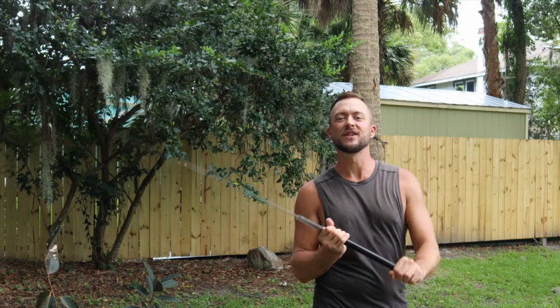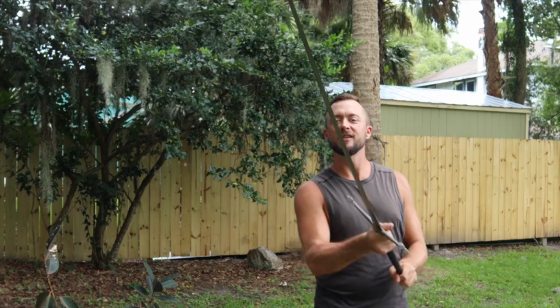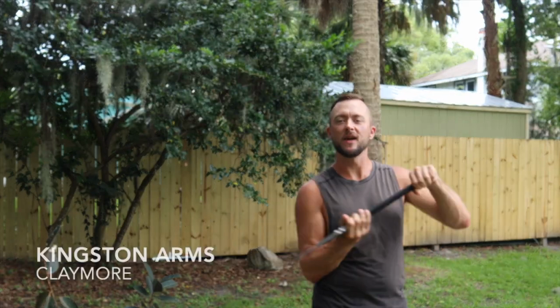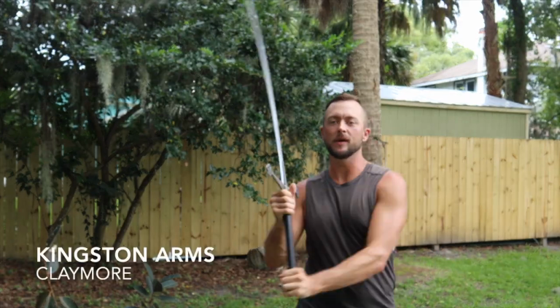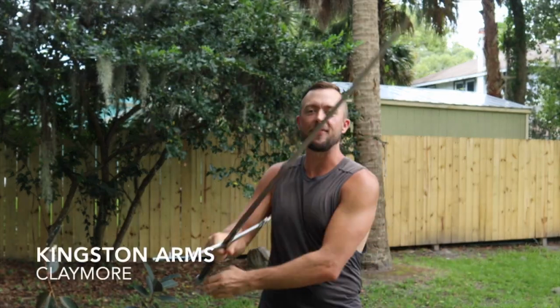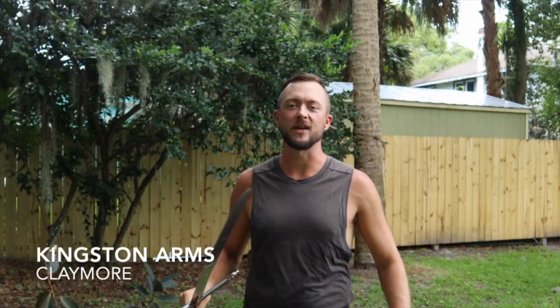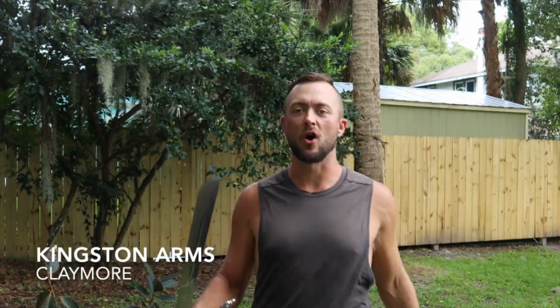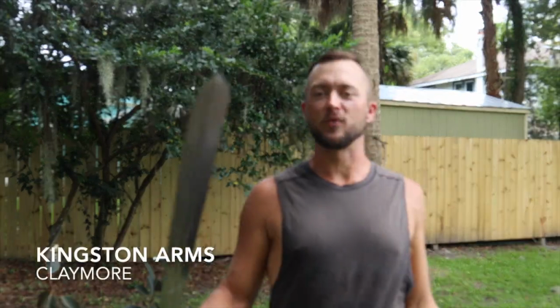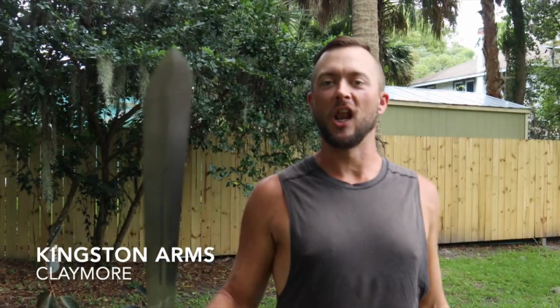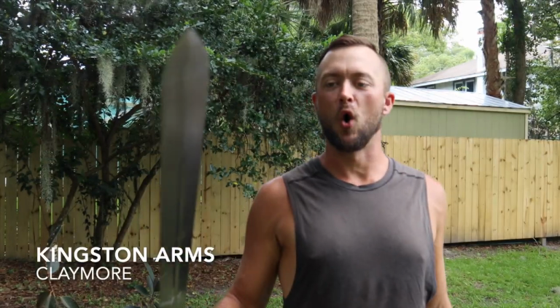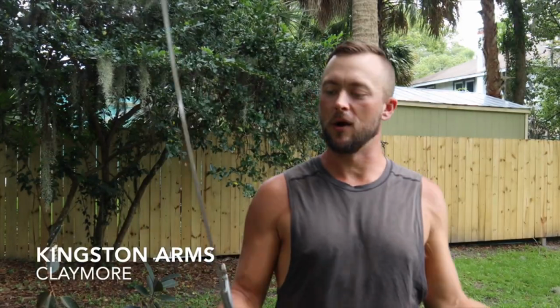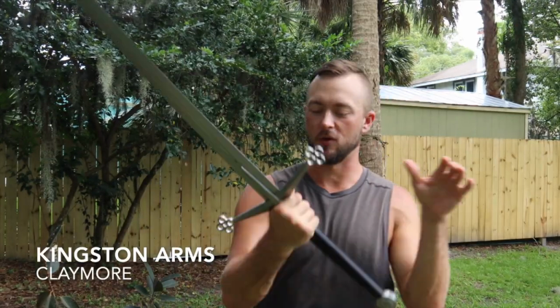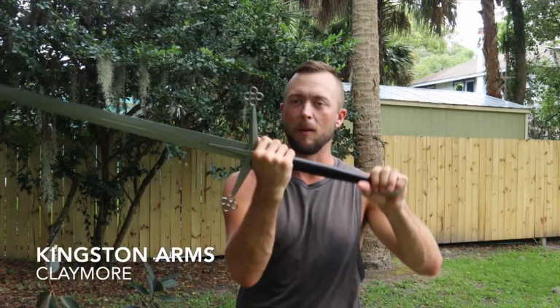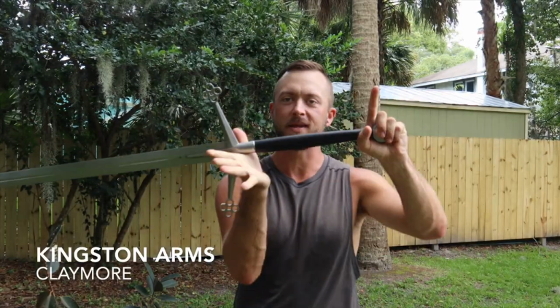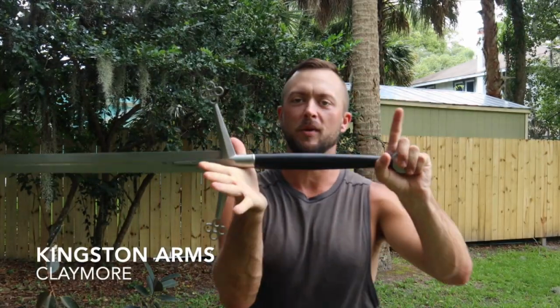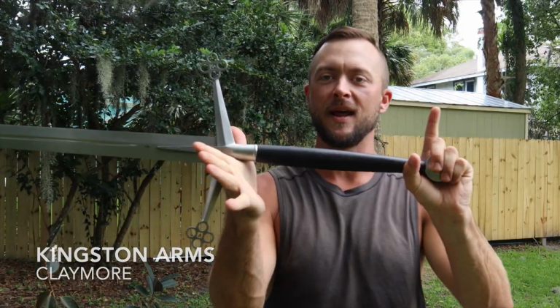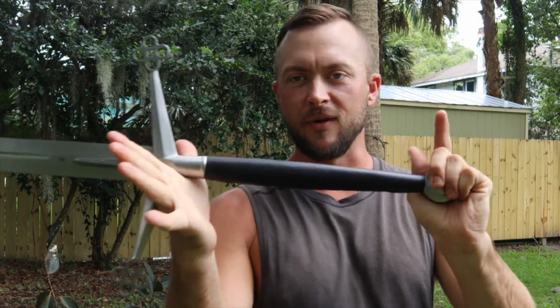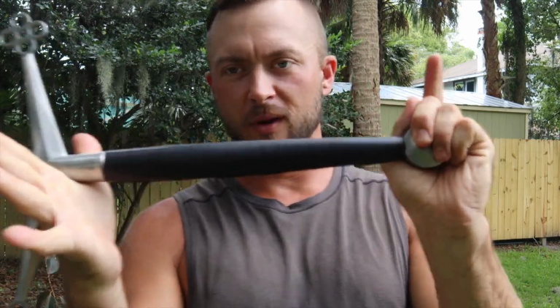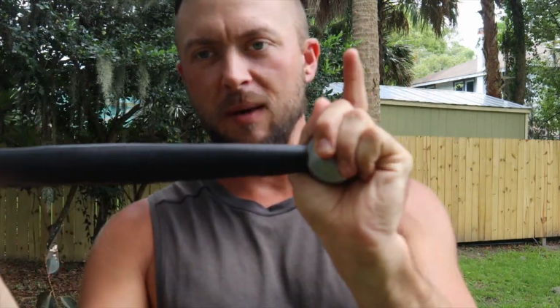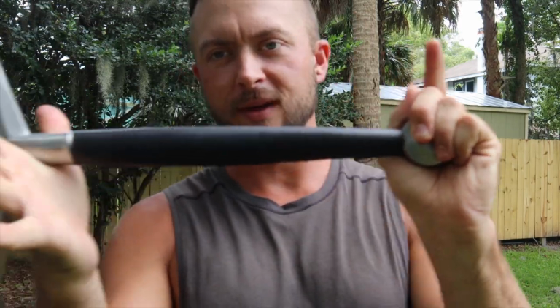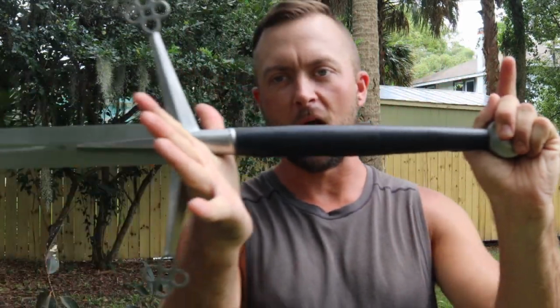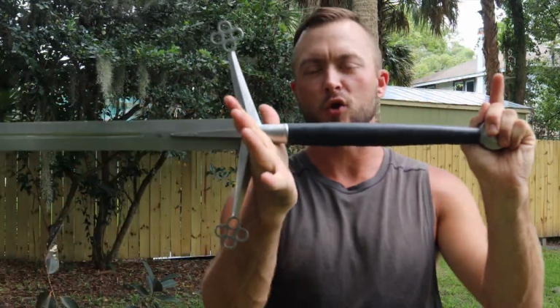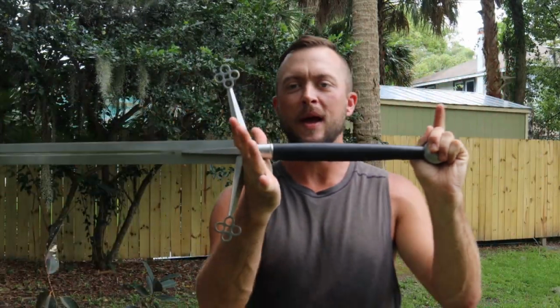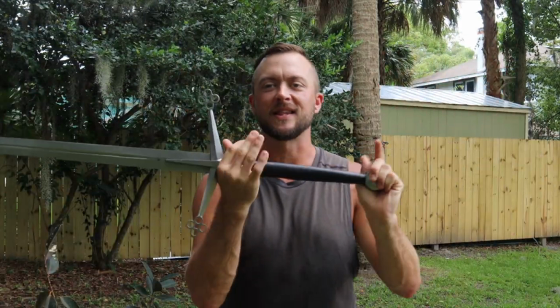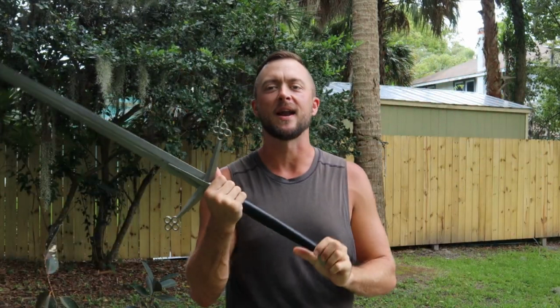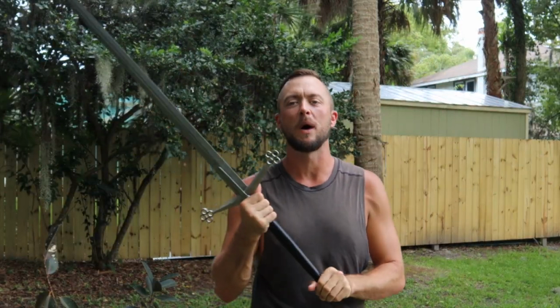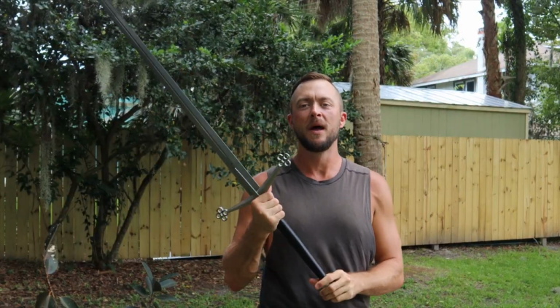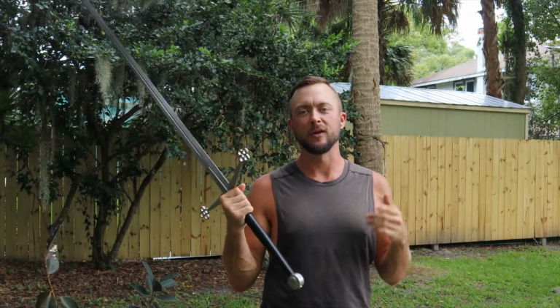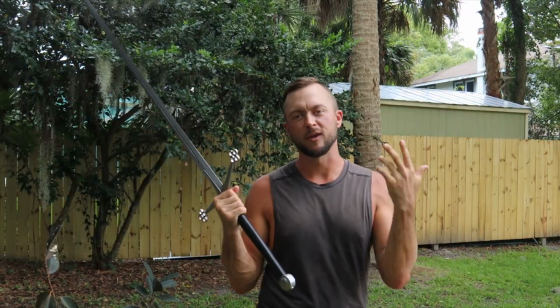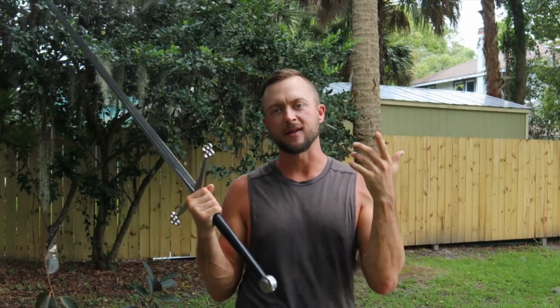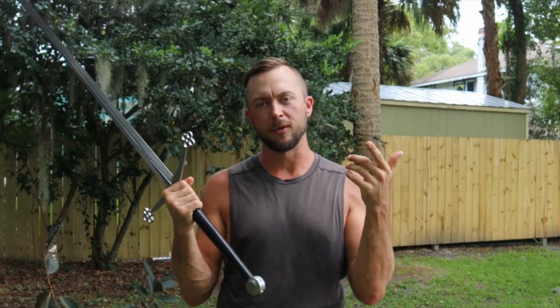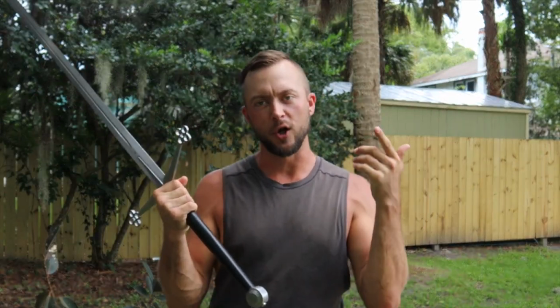In today's video we're looking at the Kingston Arms Claymore. This is a real beast of a blade. If you're not familiar with the claymore, it's a large two-handed Scottish weapon. Take a look at some specs, up-close looks, and cut testing.